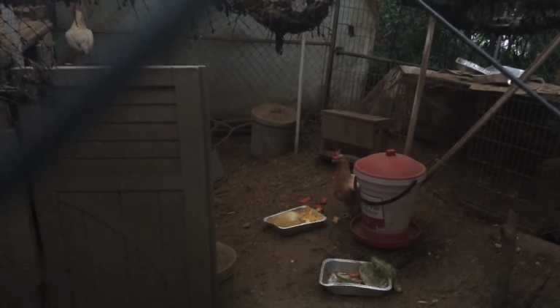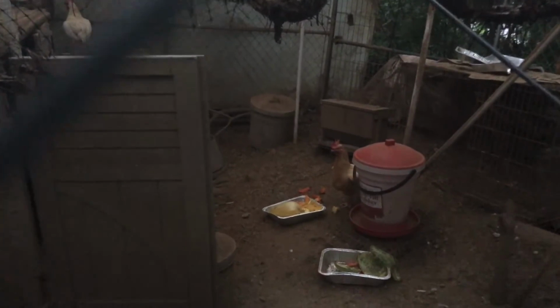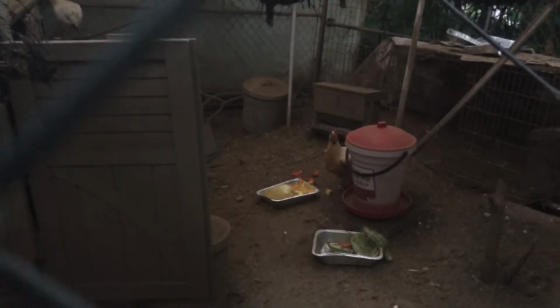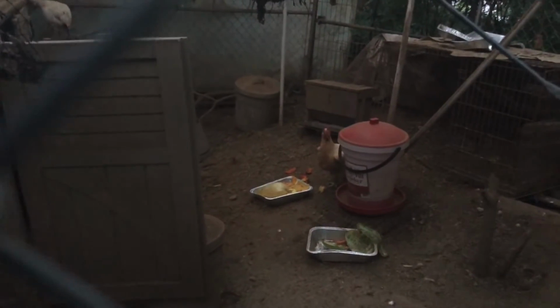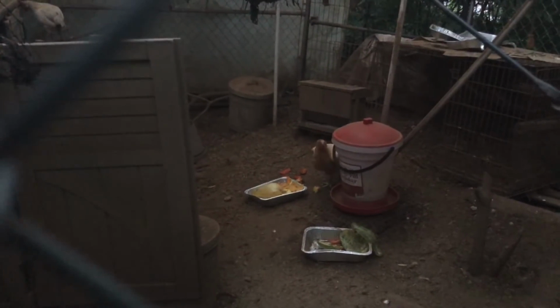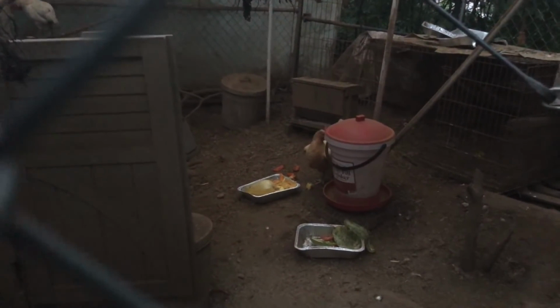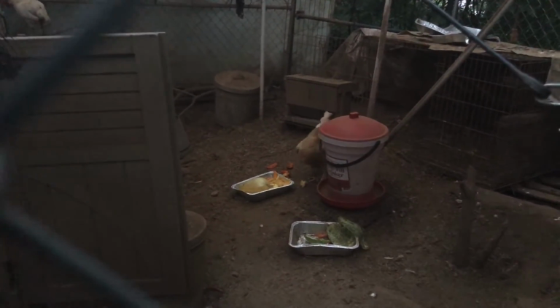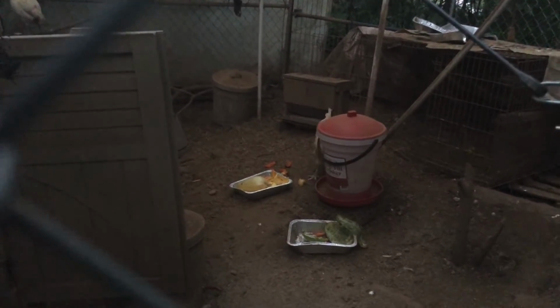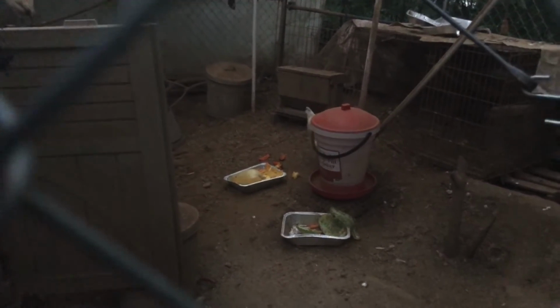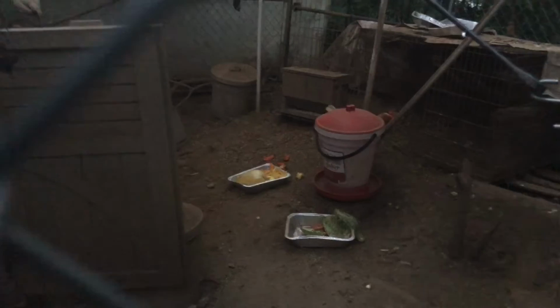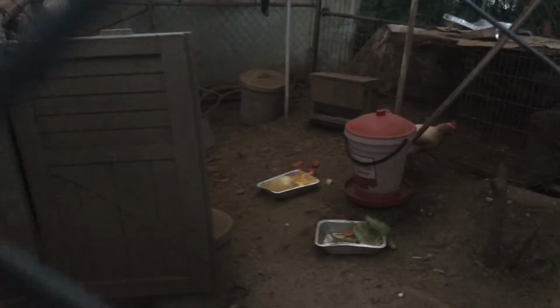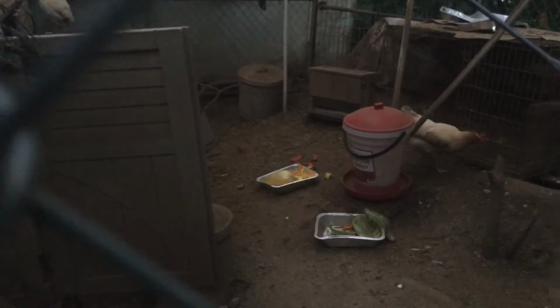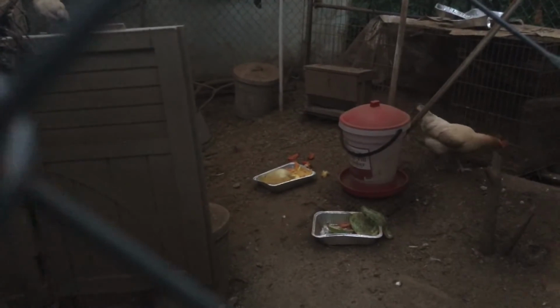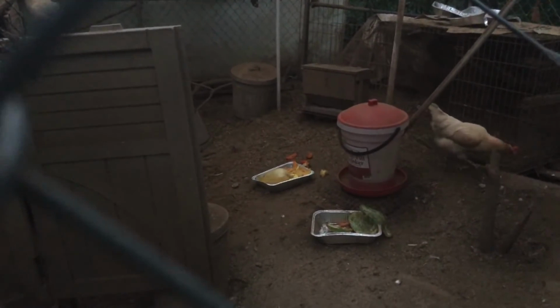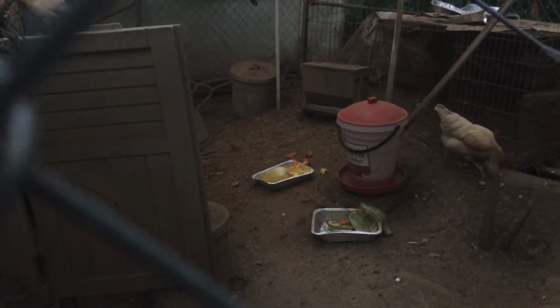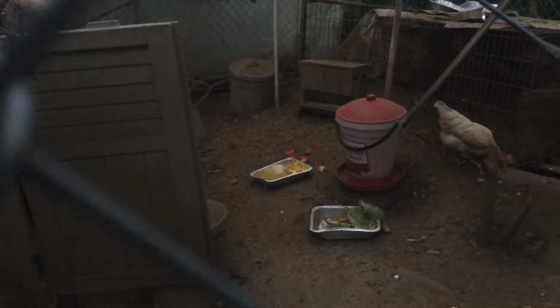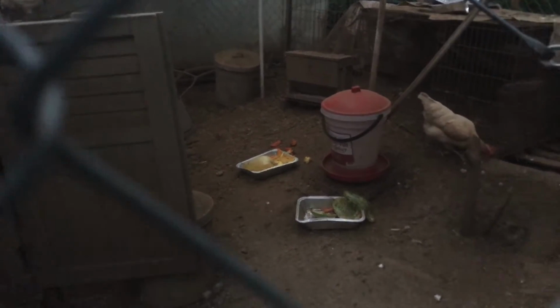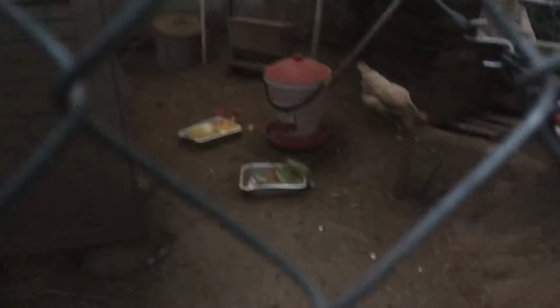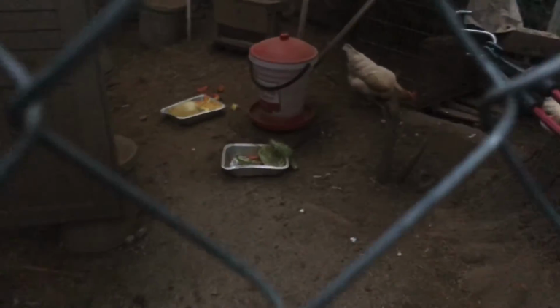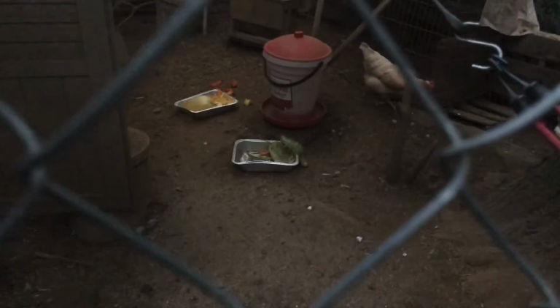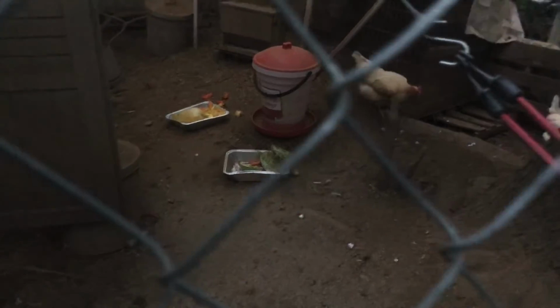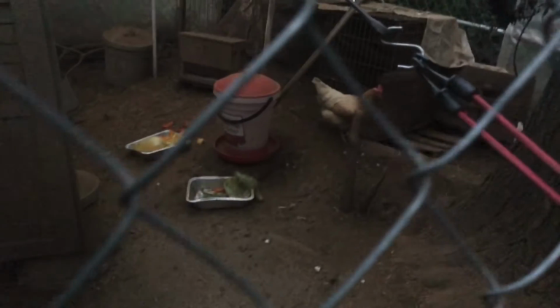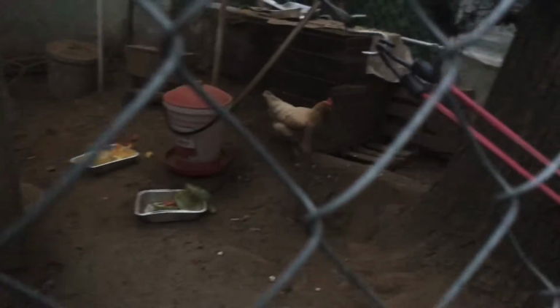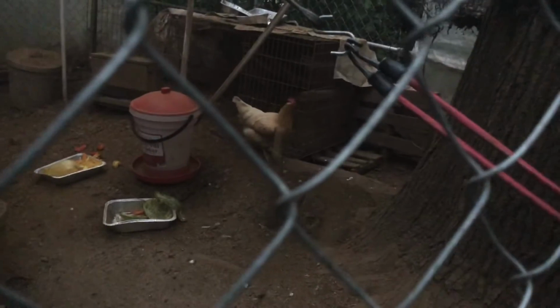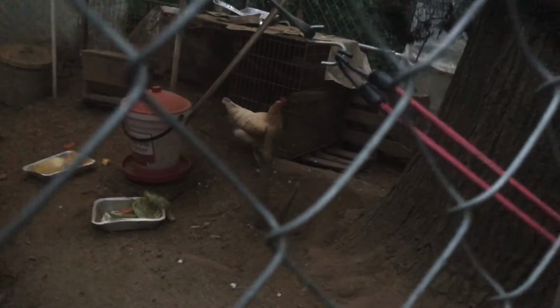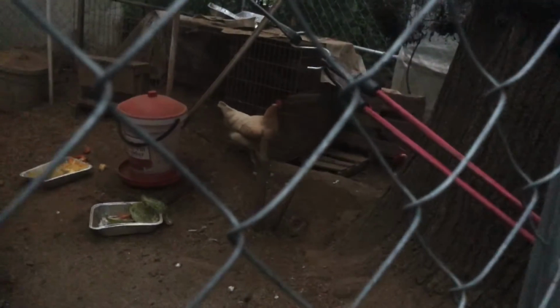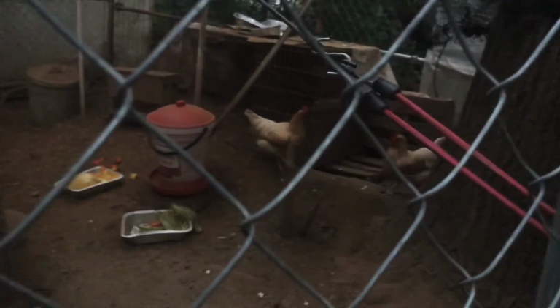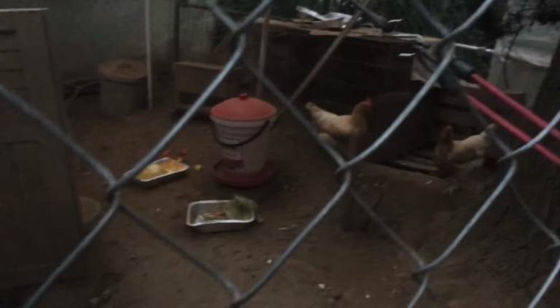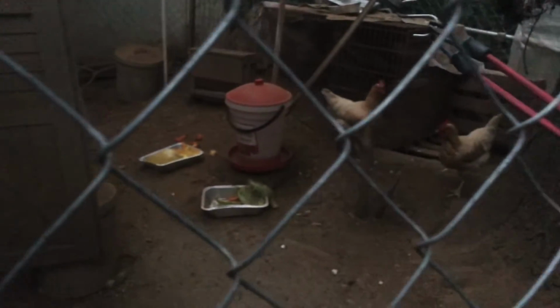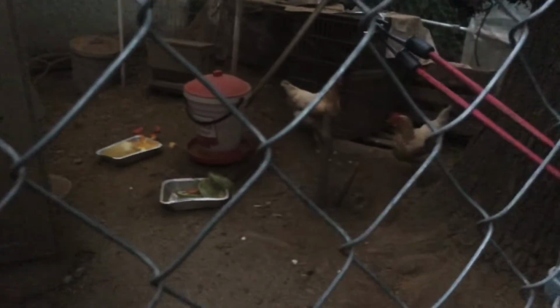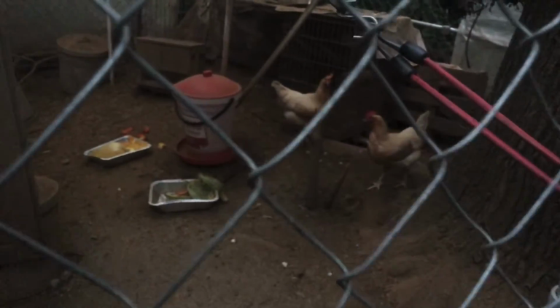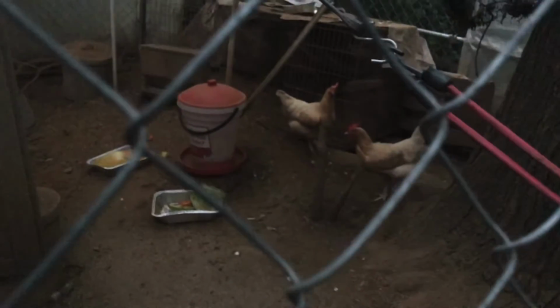I never really thought about this until yesterday evening when I was making the chicken feeding video. One just went behind the tree — up she came back out.